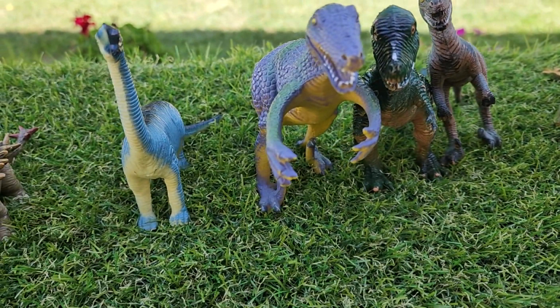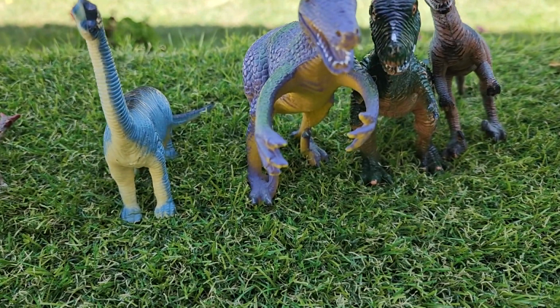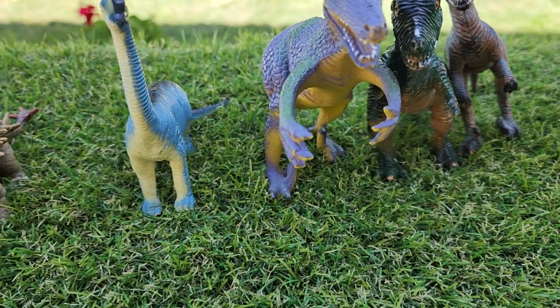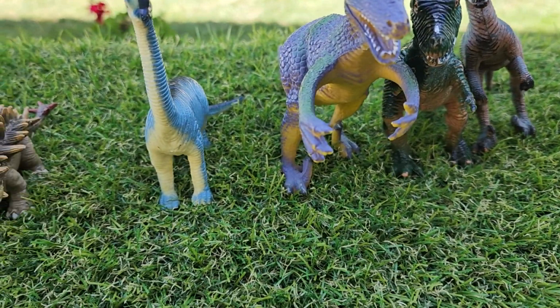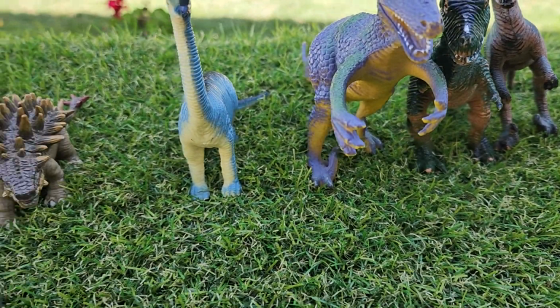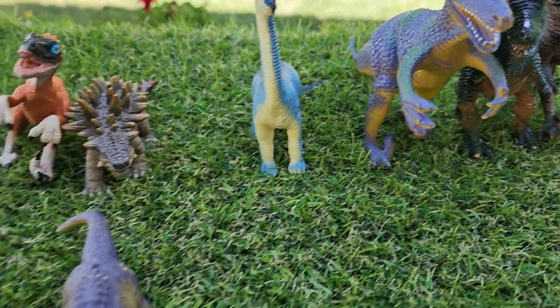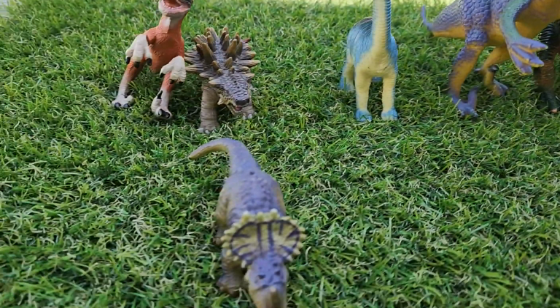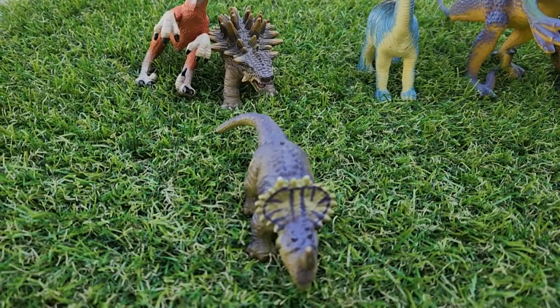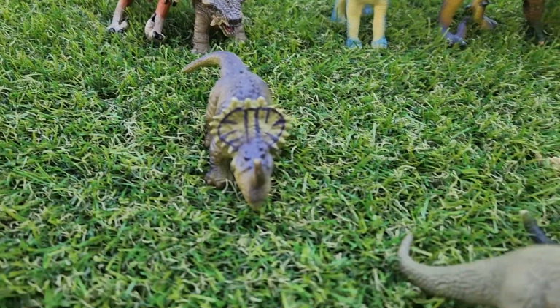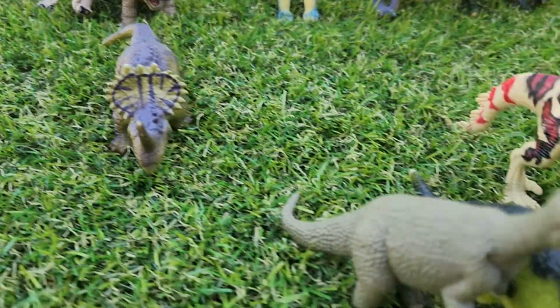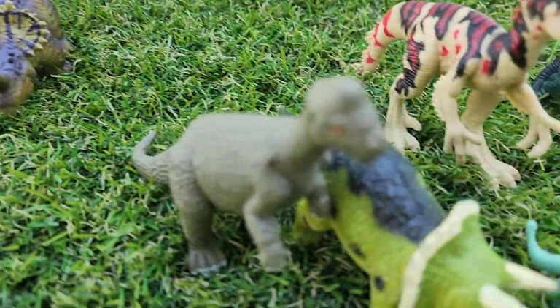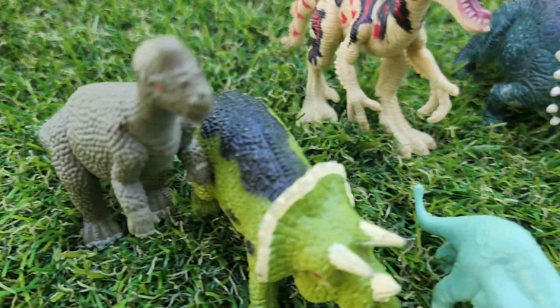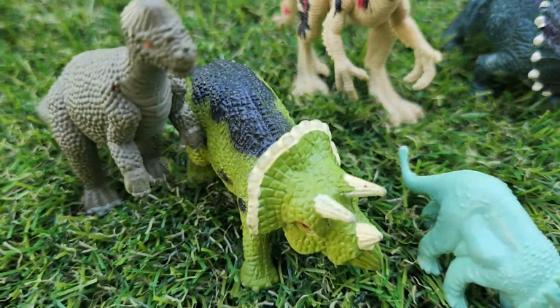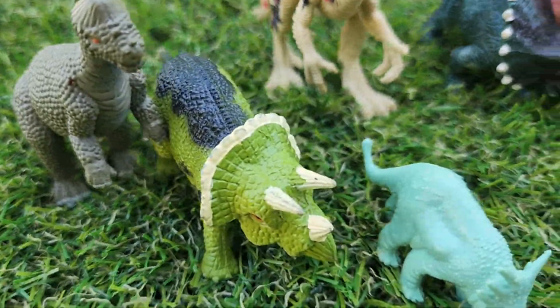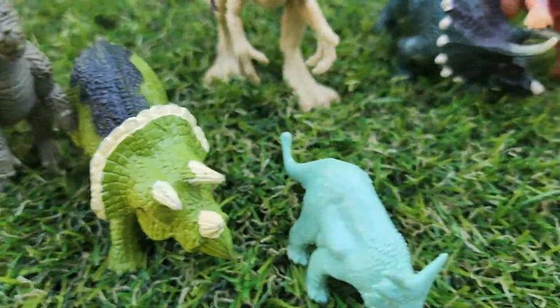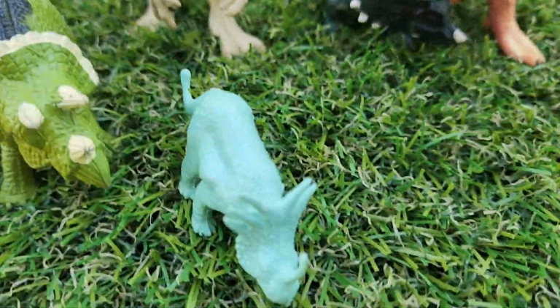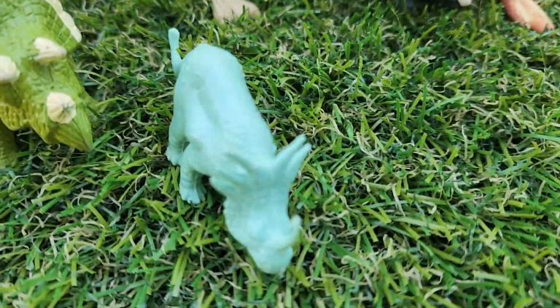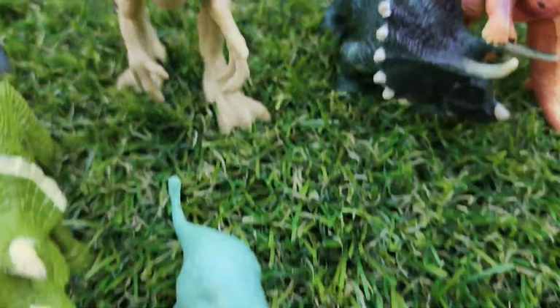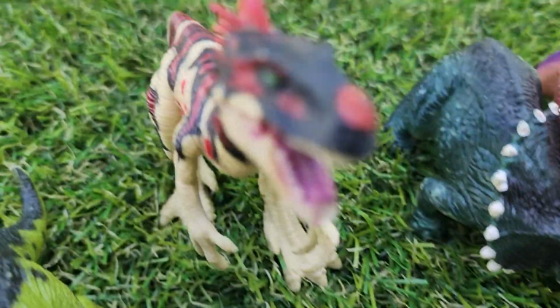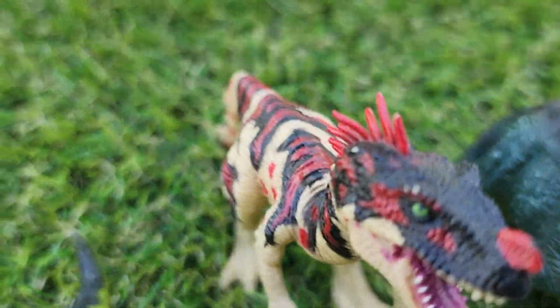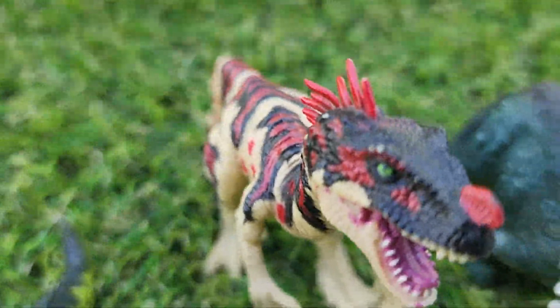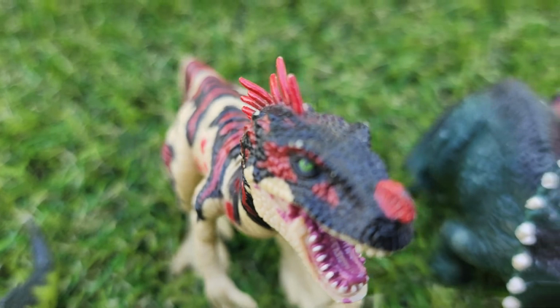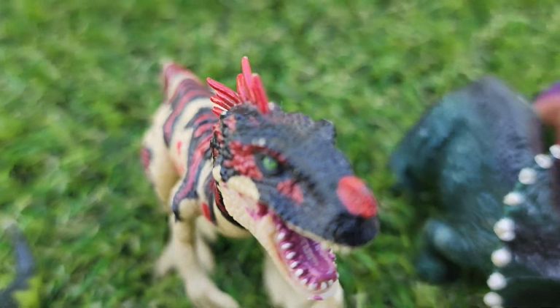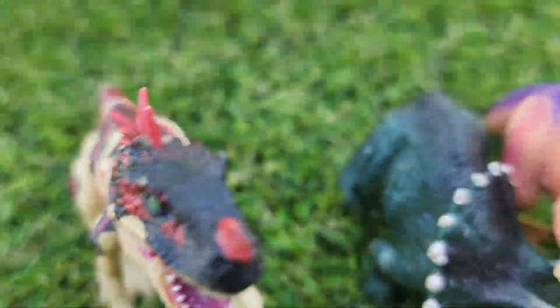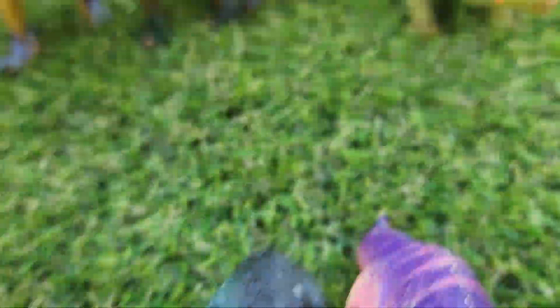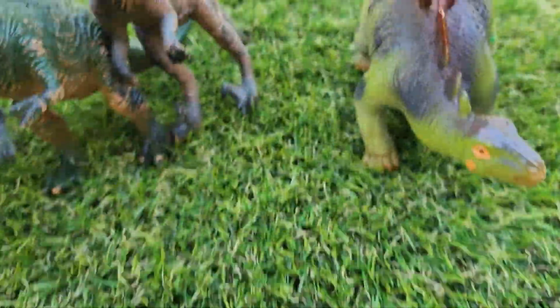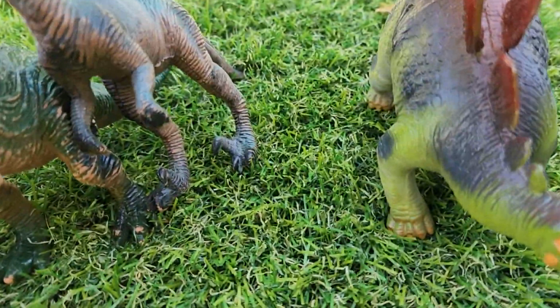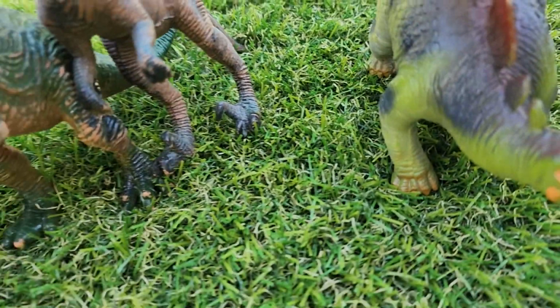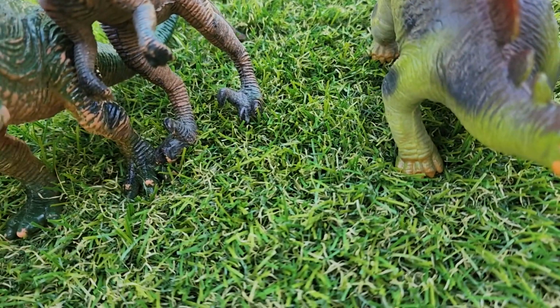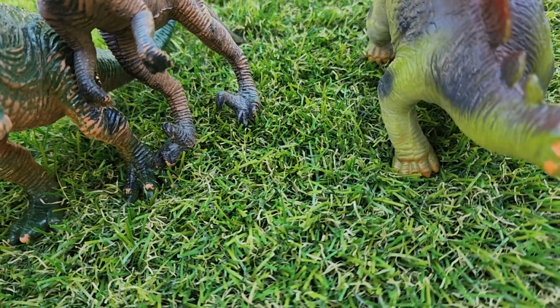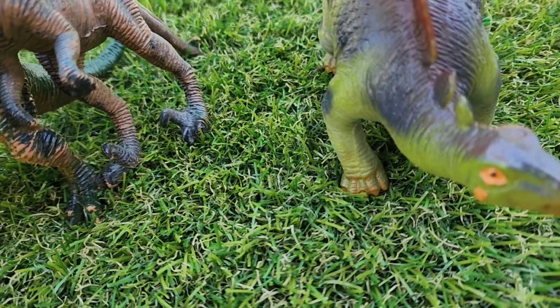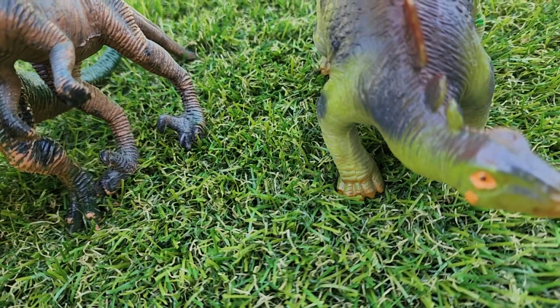They're like the hard rubber plastic dinosaurs. They all have some play wear on them. For the most part, they're all in pretty good condition.